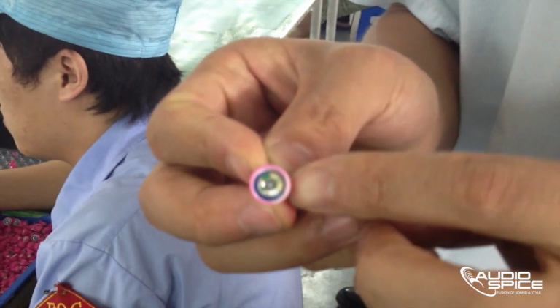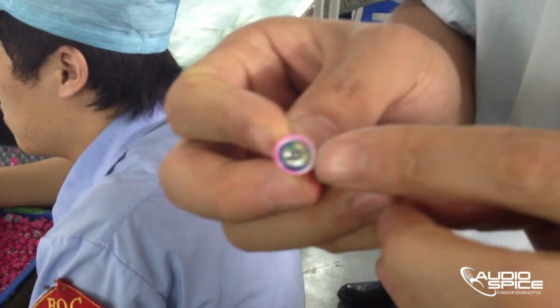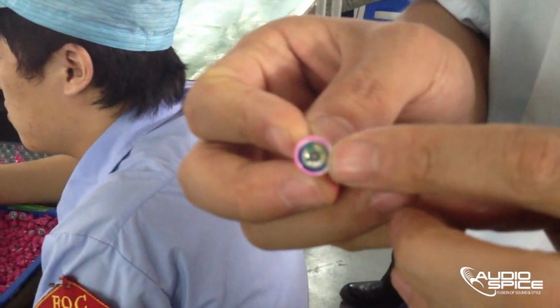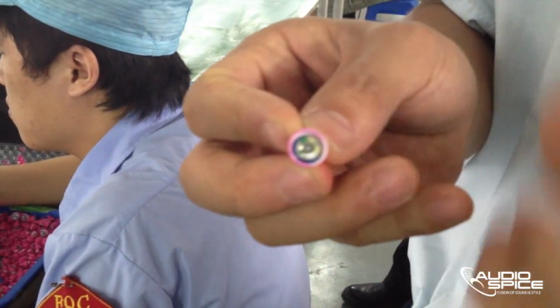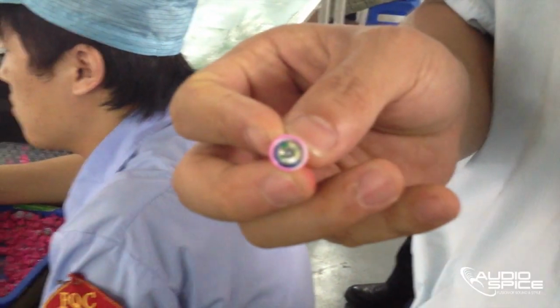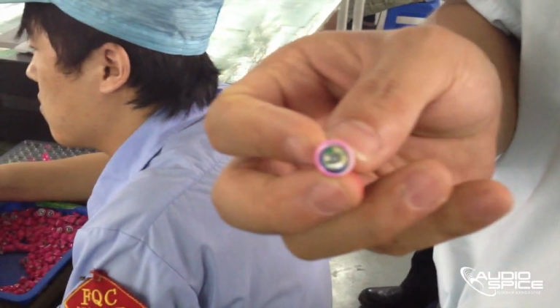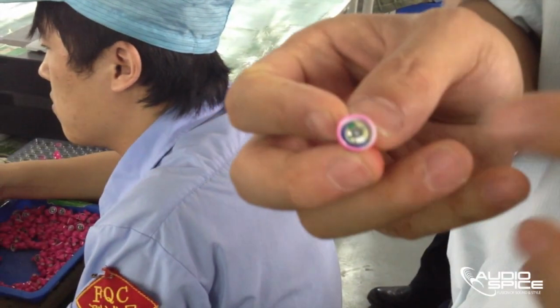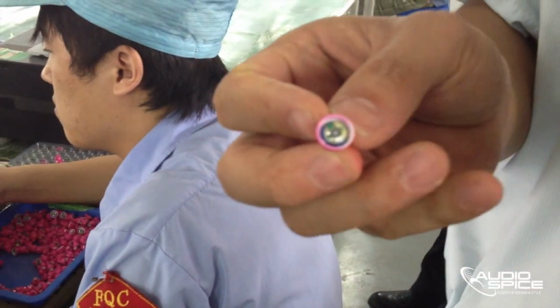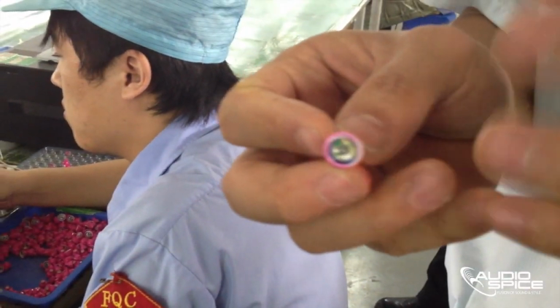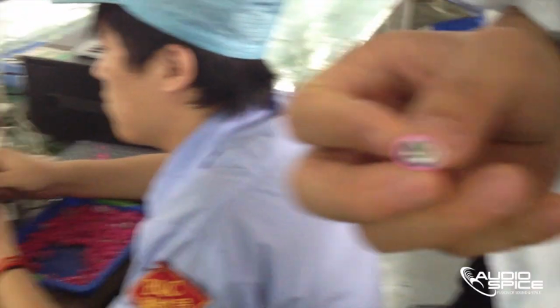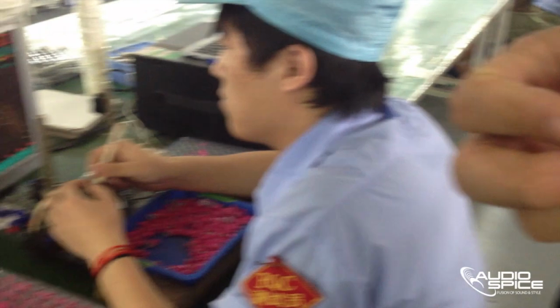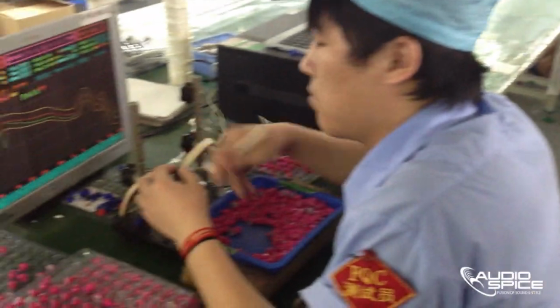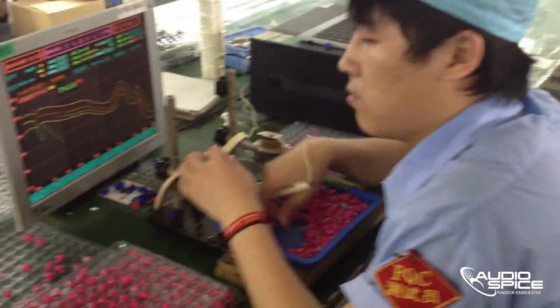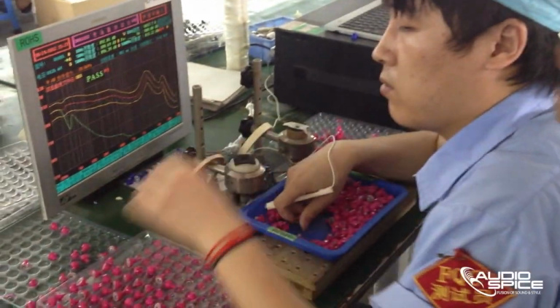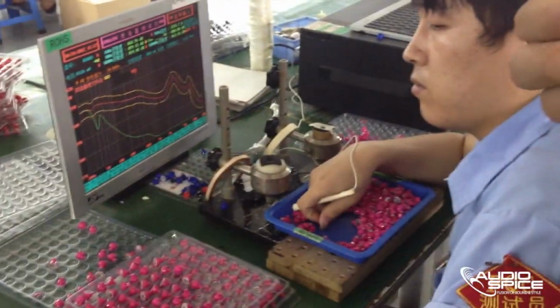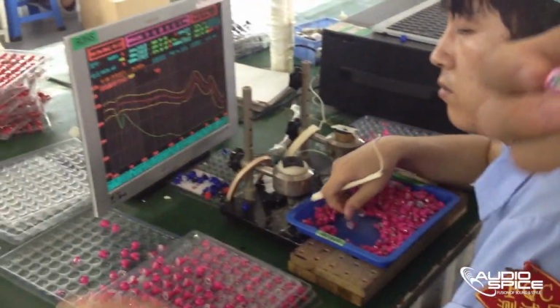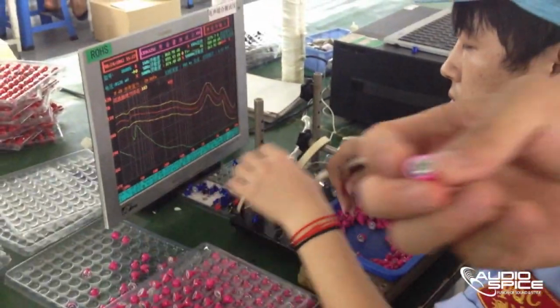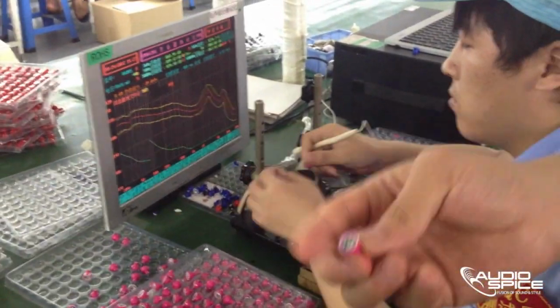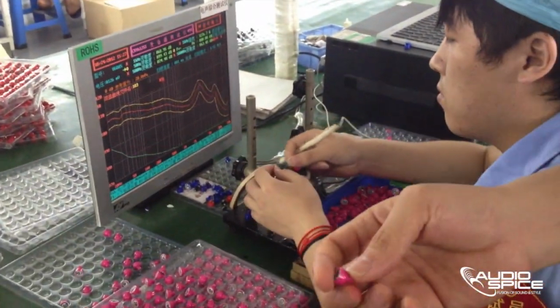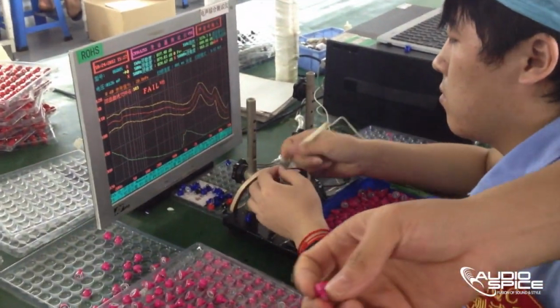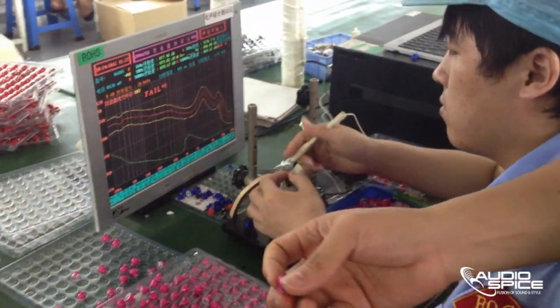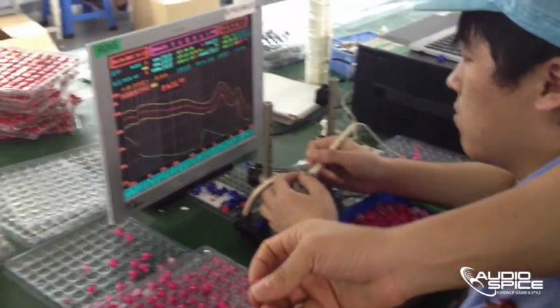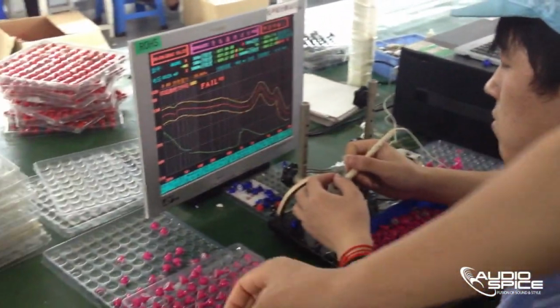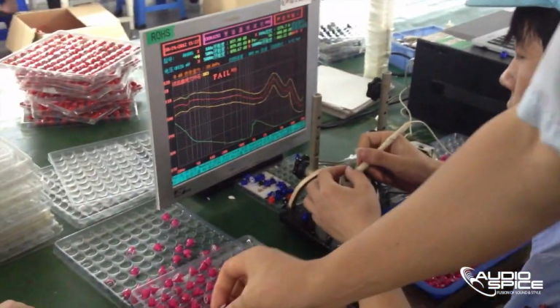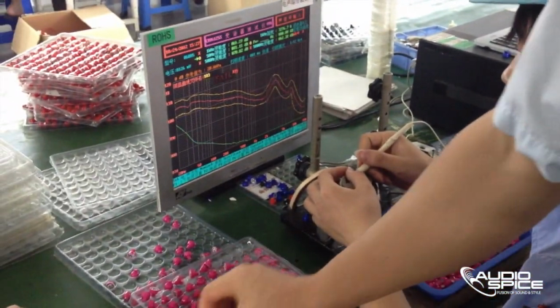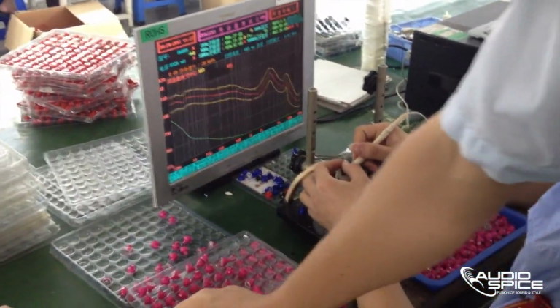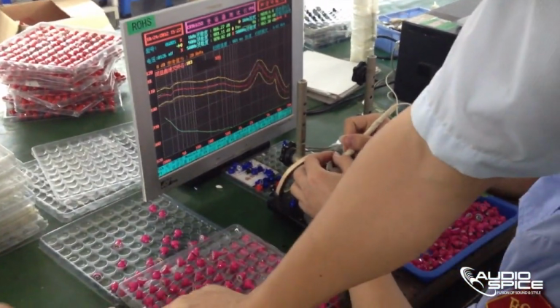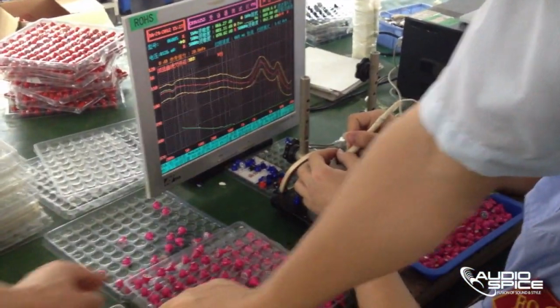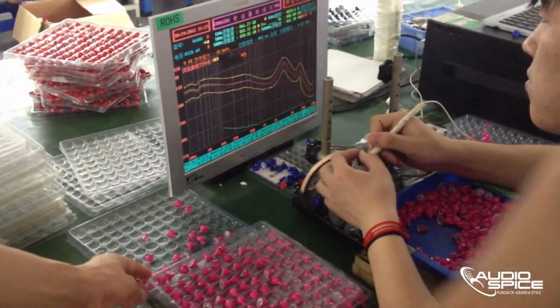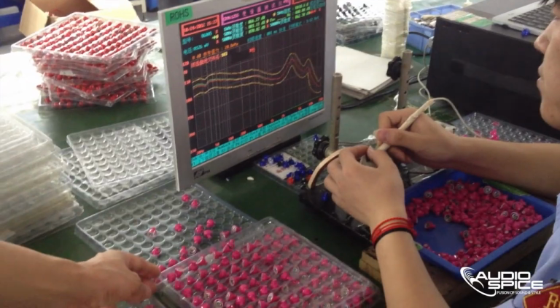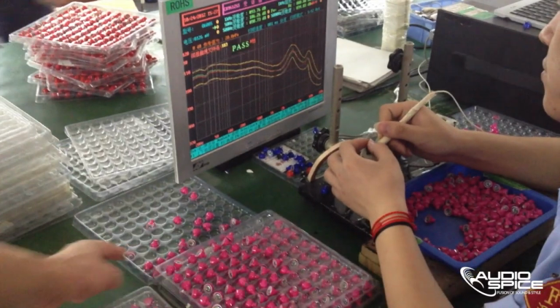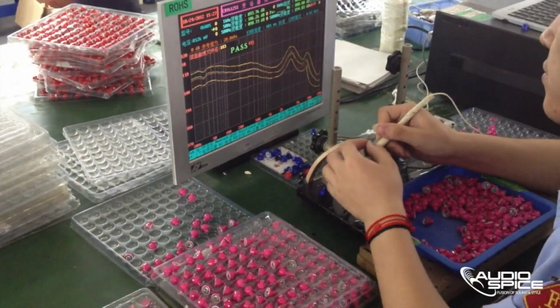Next we see the speakers being run through a frequency response test. If they don't reproduce the full spectrum according to the outlined specs, they are pulled from production.